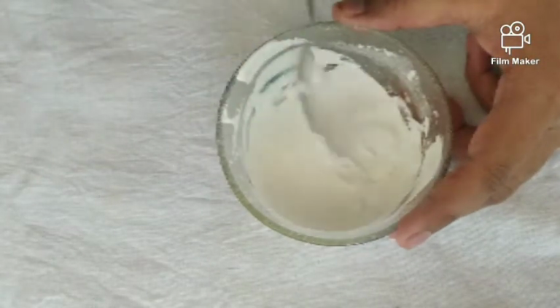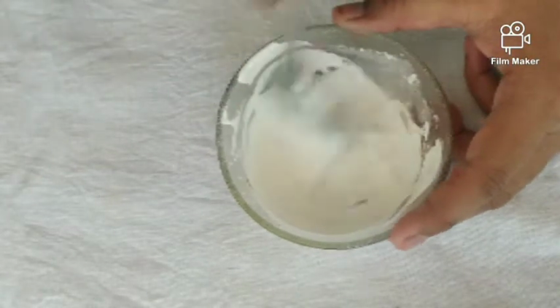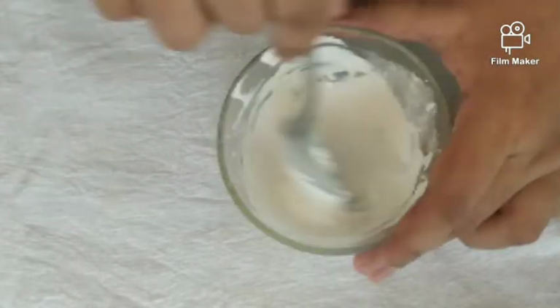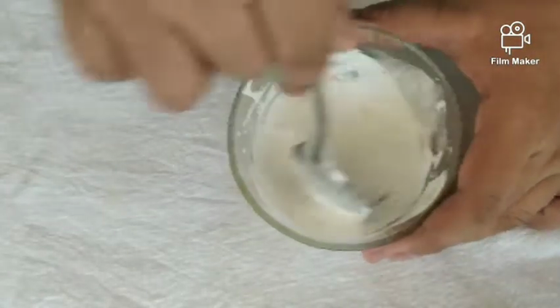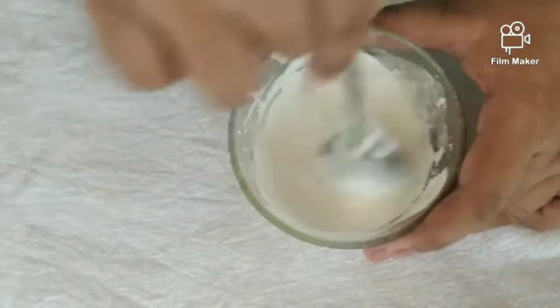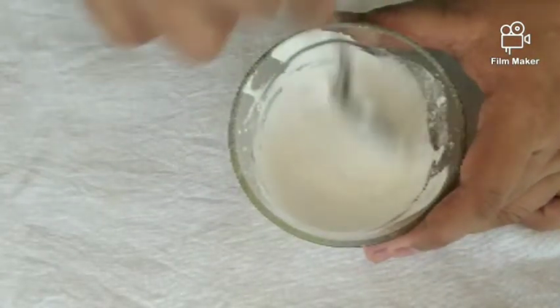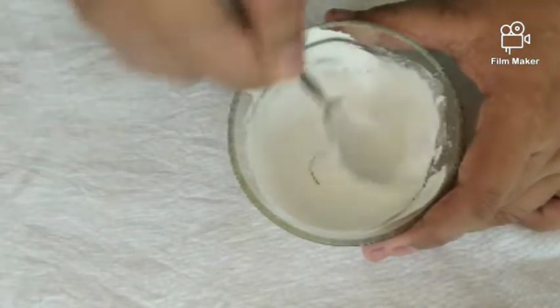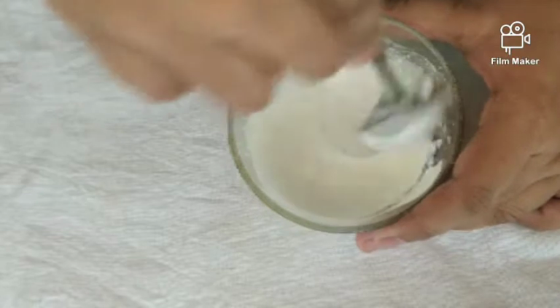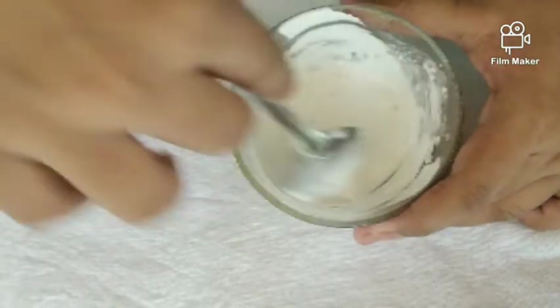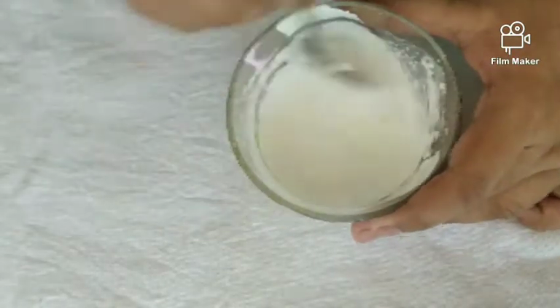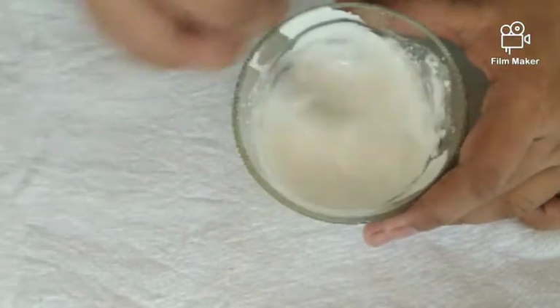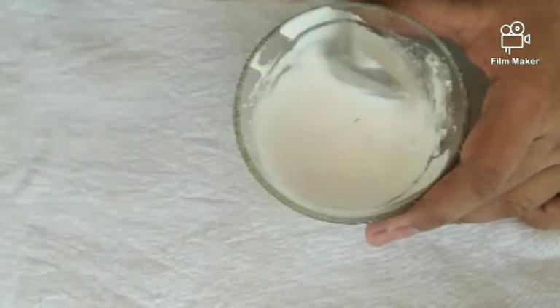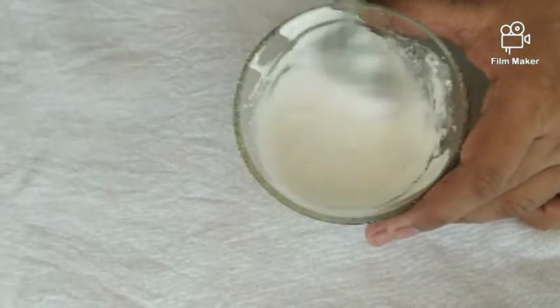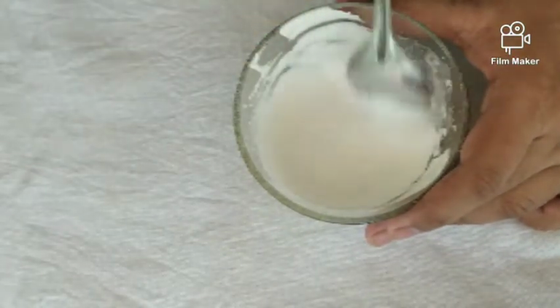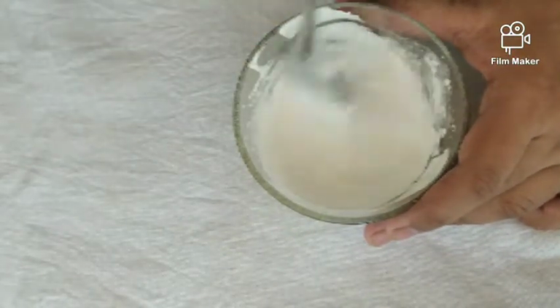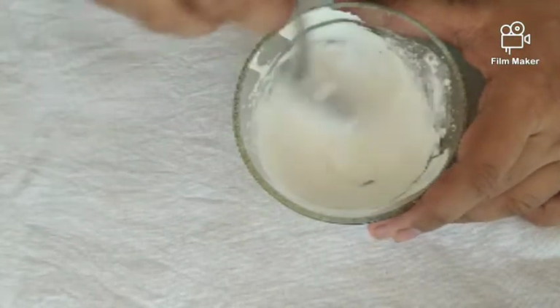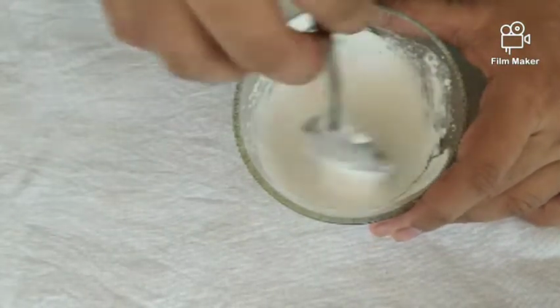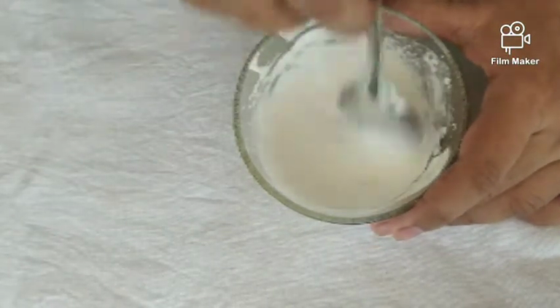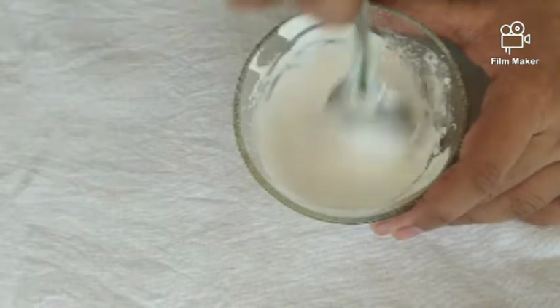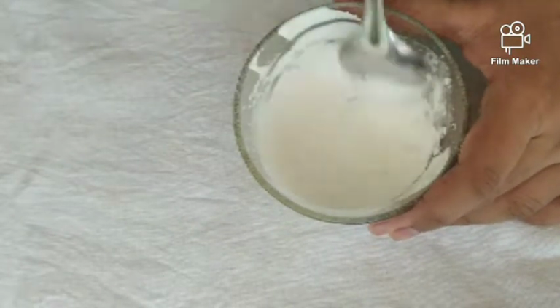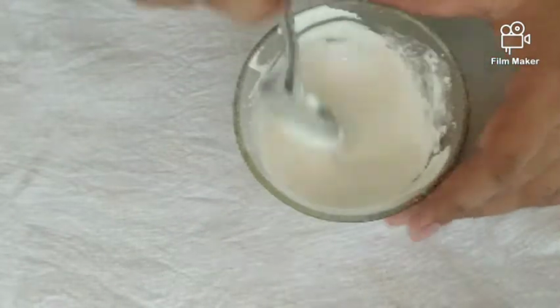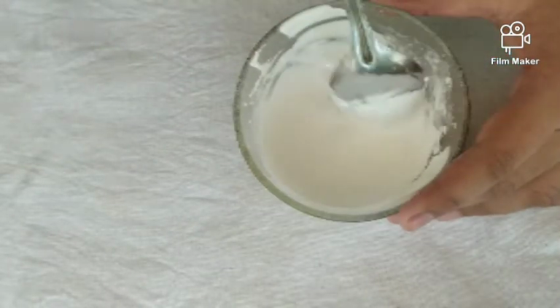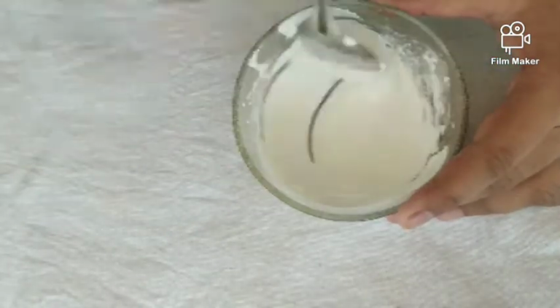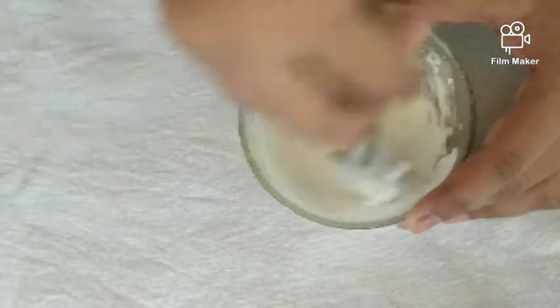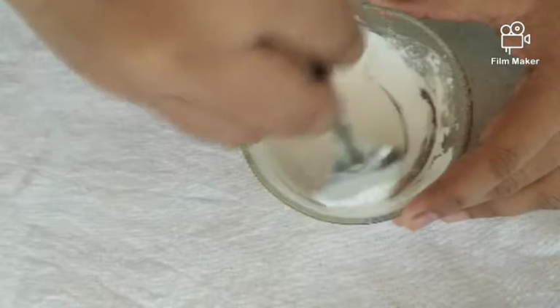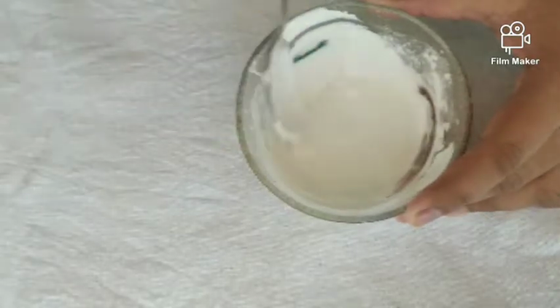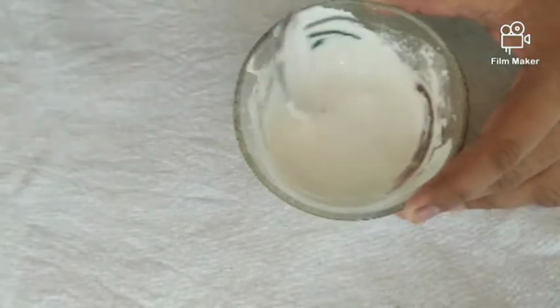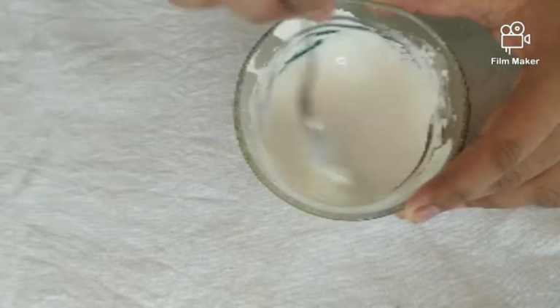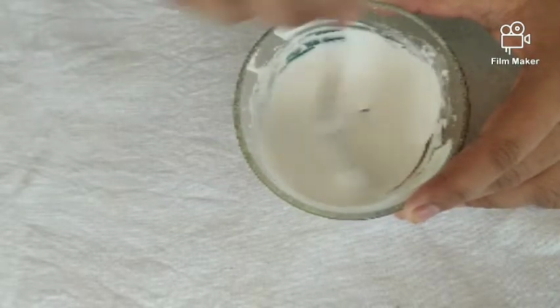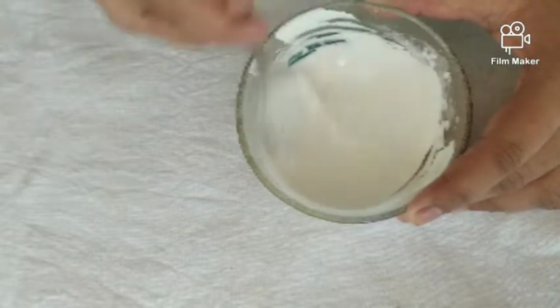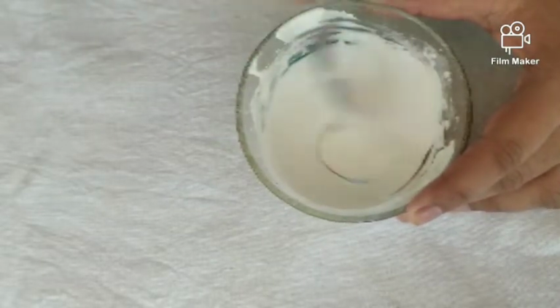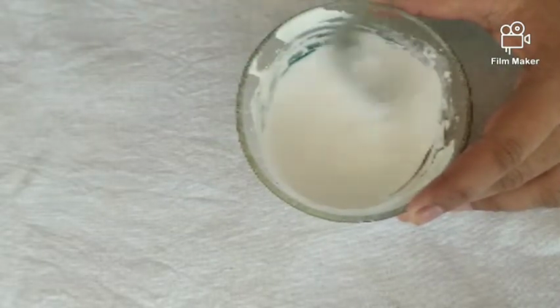Then mix it up. I feel the powder, but I'm going to mix it up.